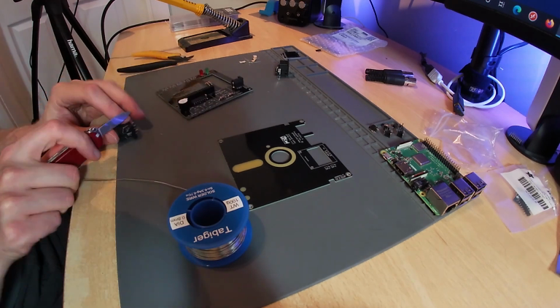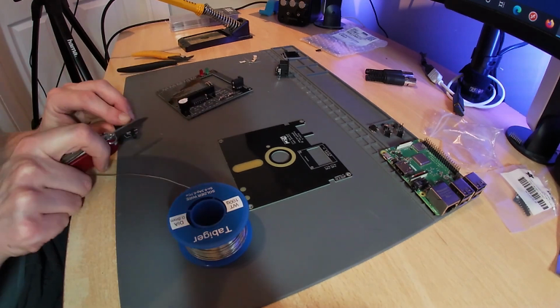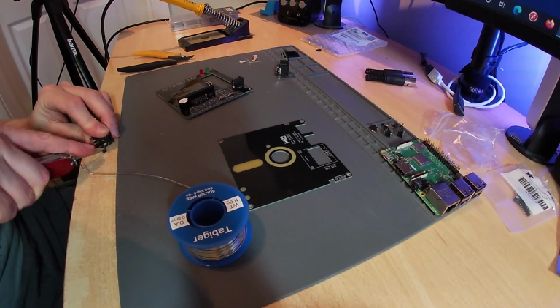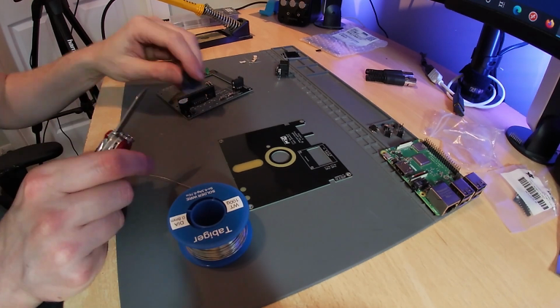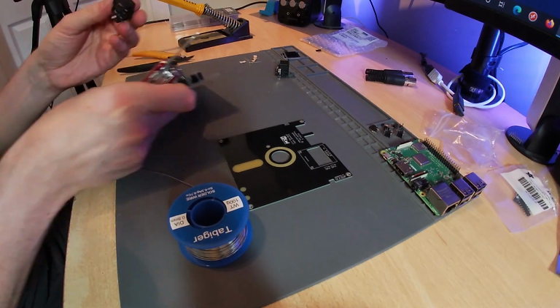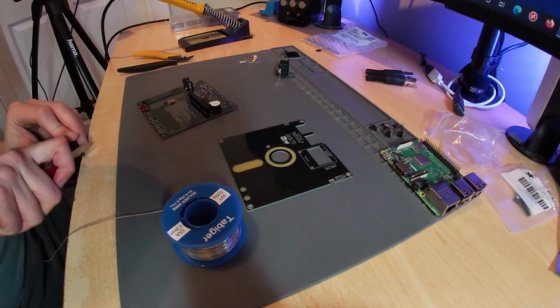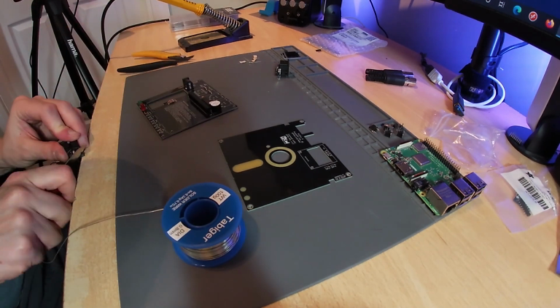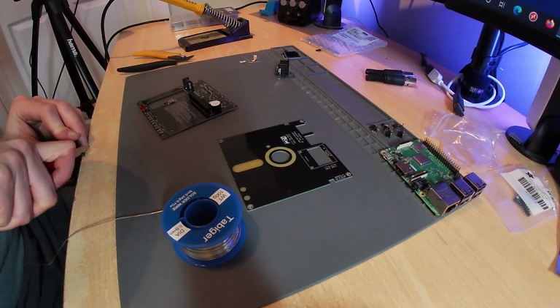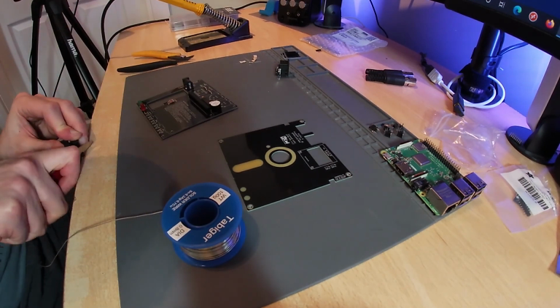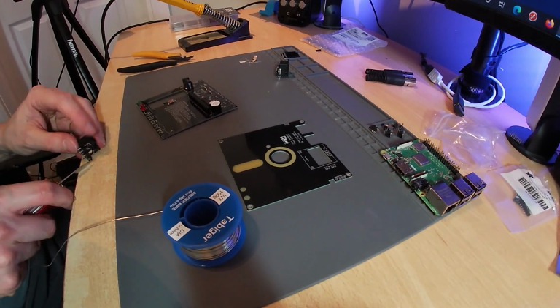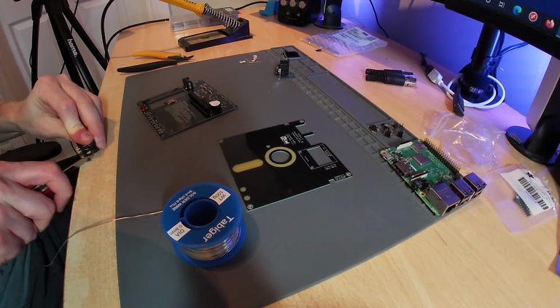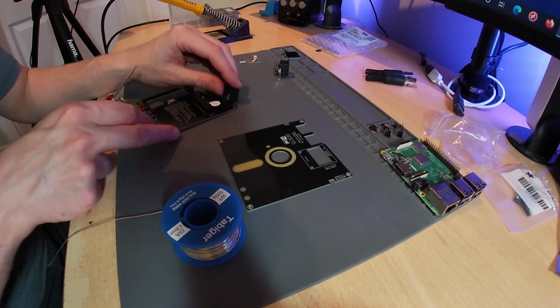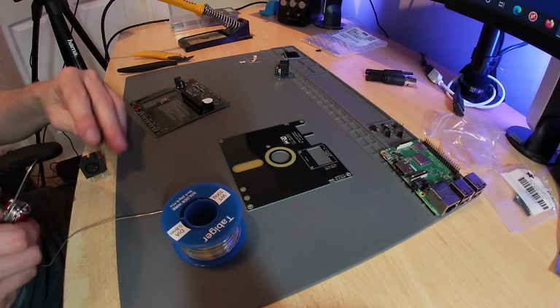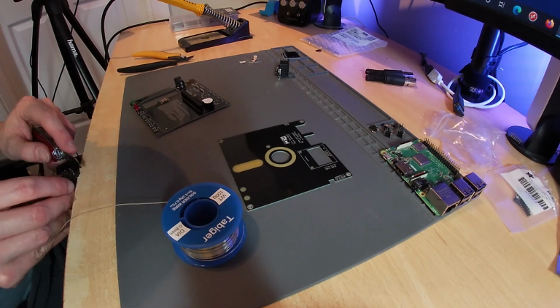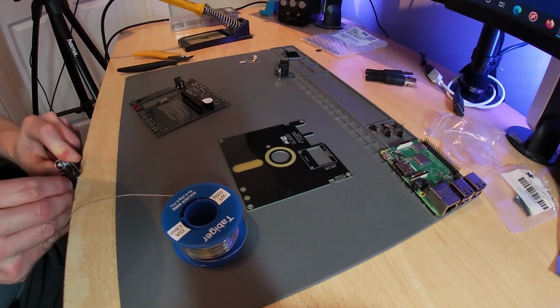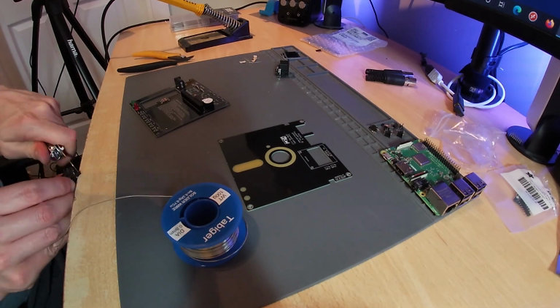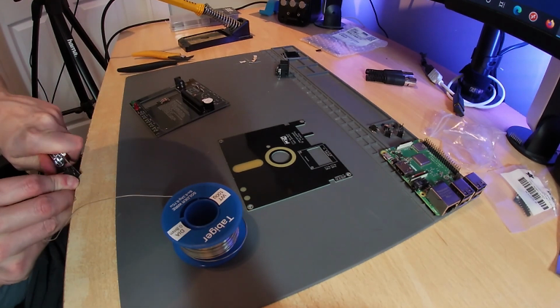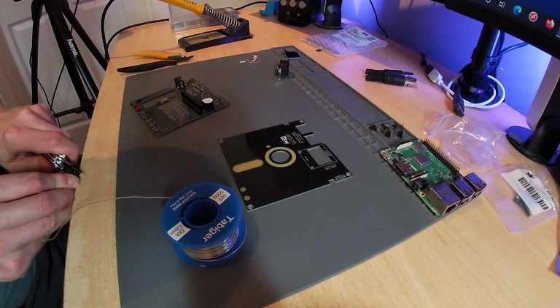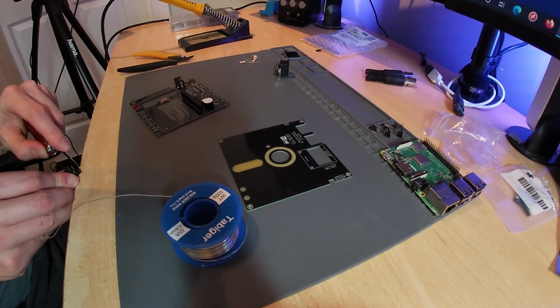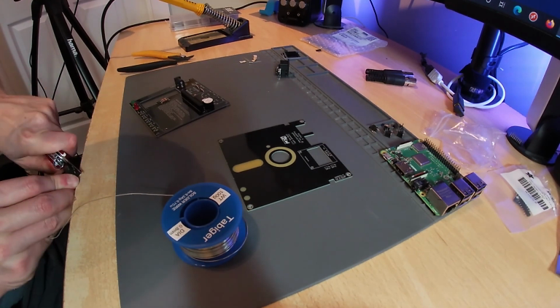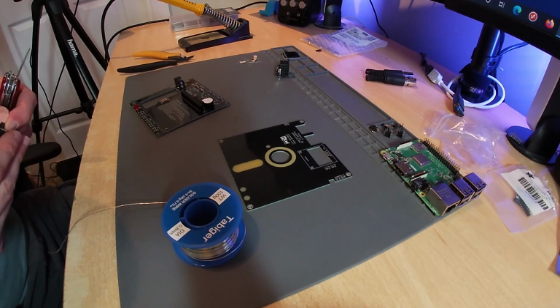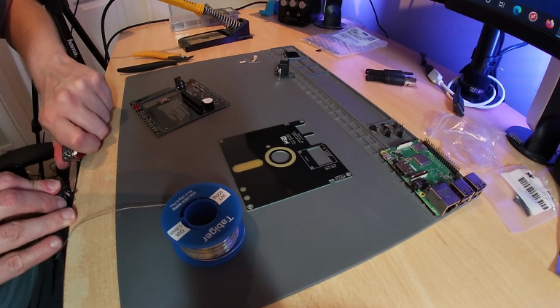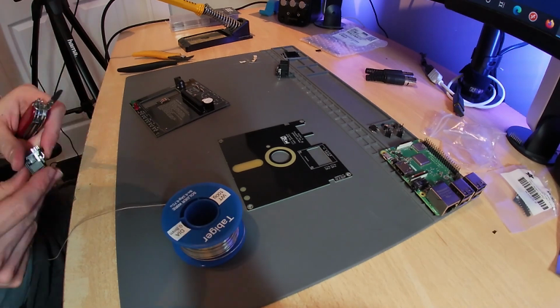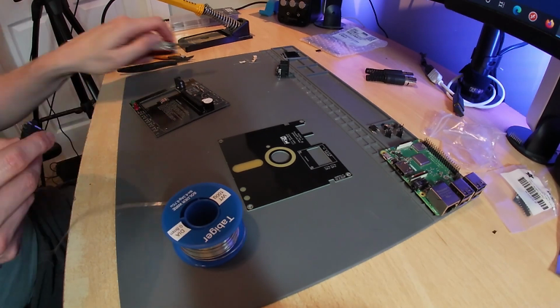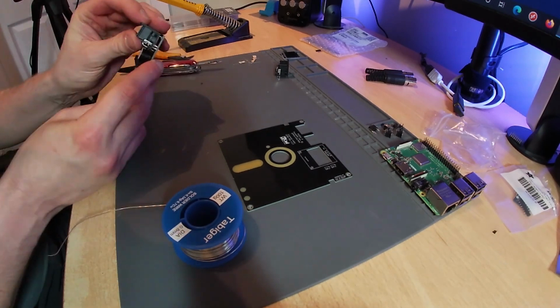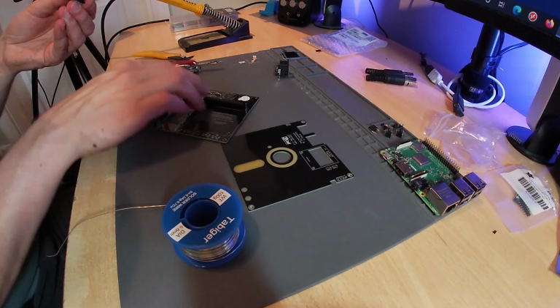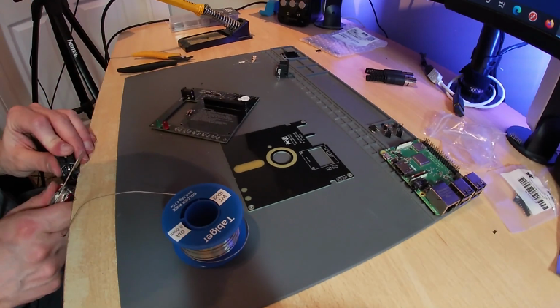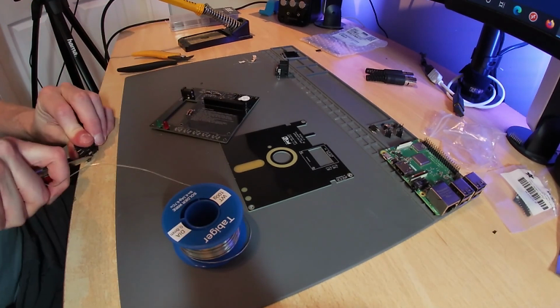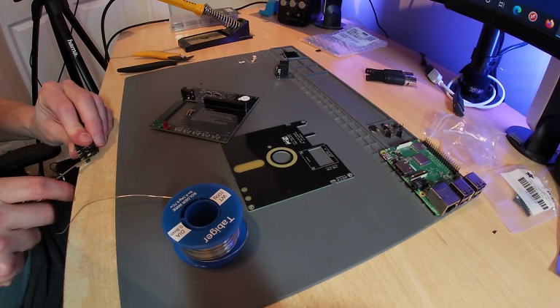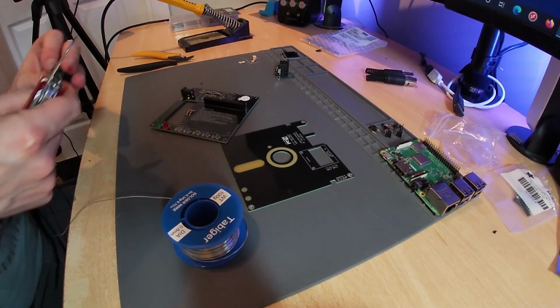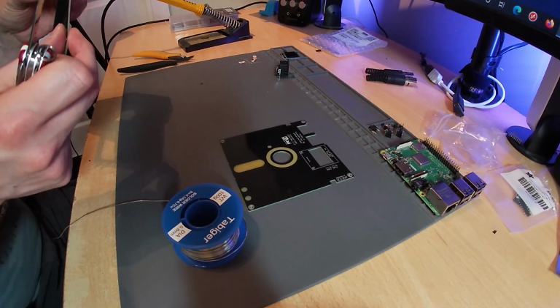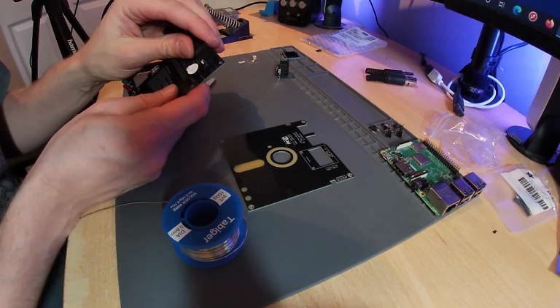You'll notice me attacking one of the serial connectors with a knife. This is because a small piece of plastic interferes with the speaker, preventing it from being installed. This is actually mentioned on the GitHub page, so just trim it down a little and then you're good to go.